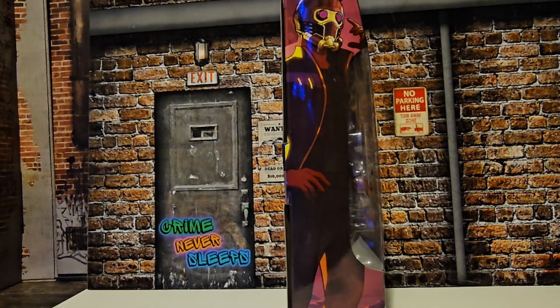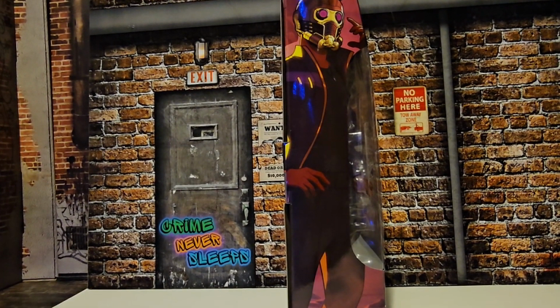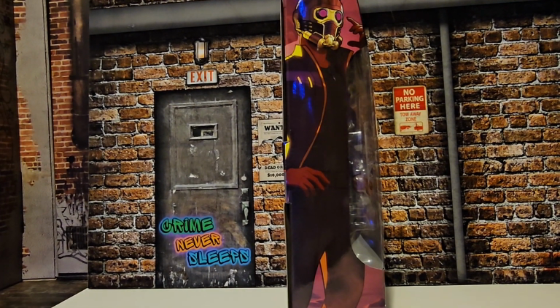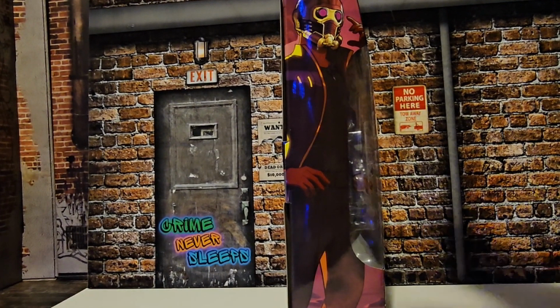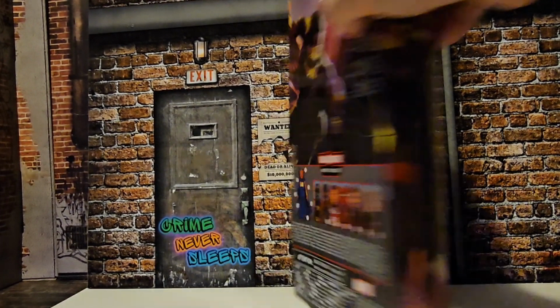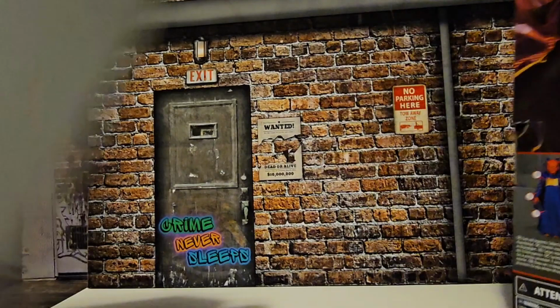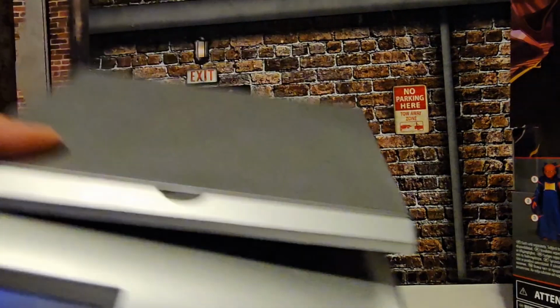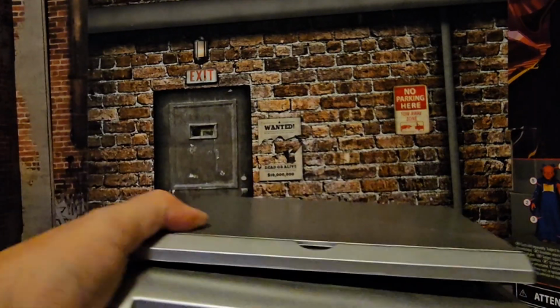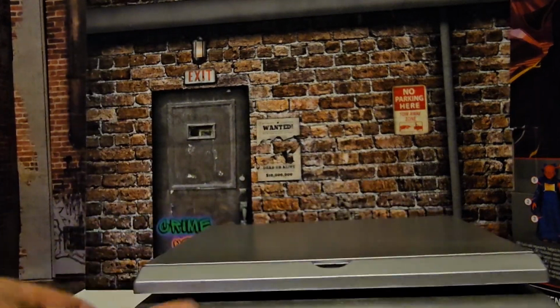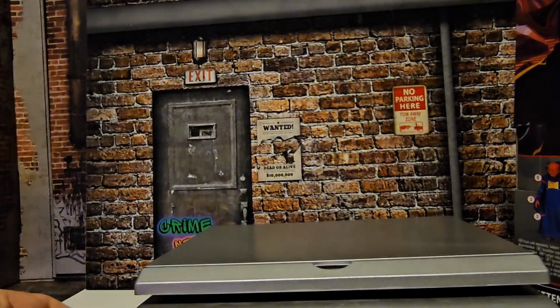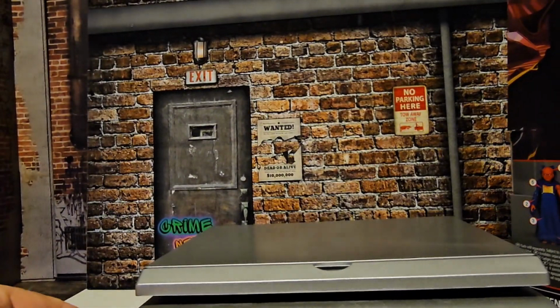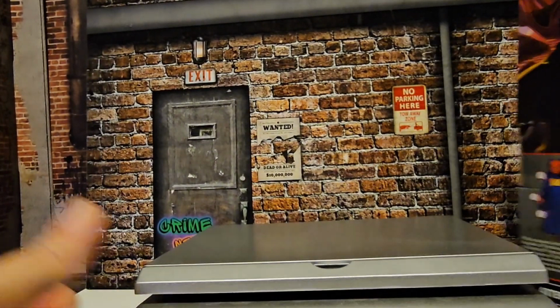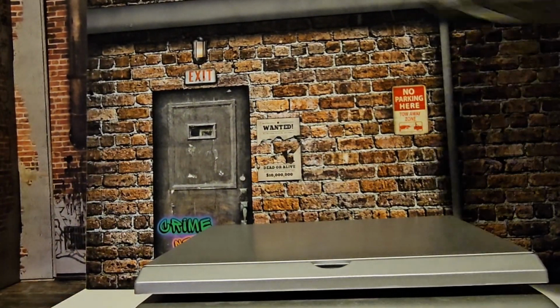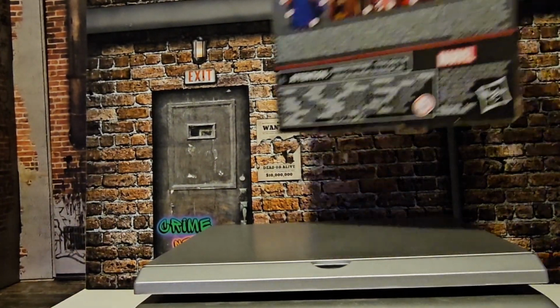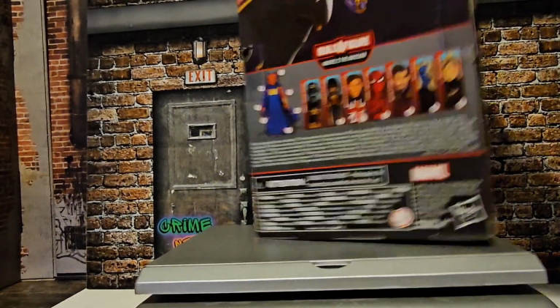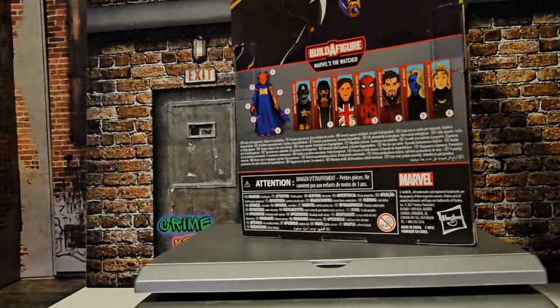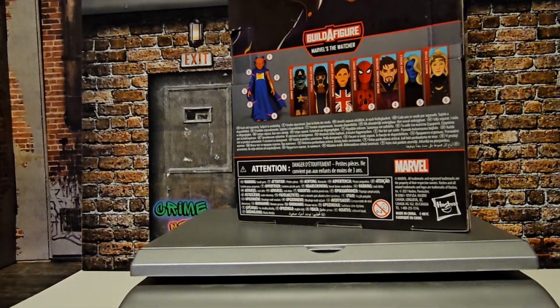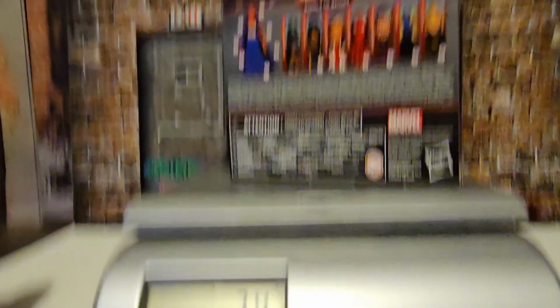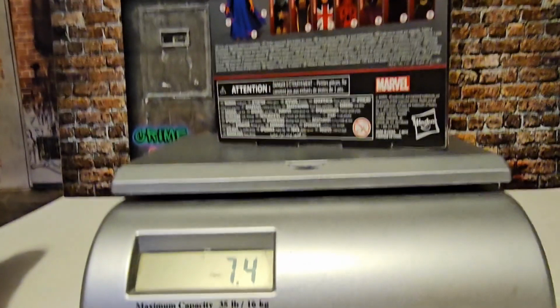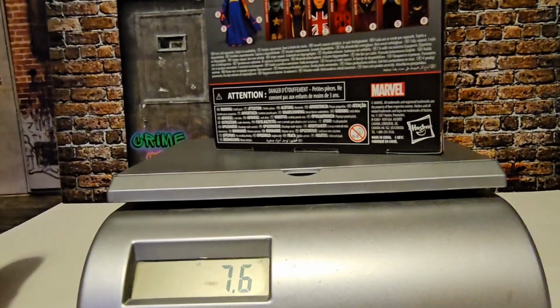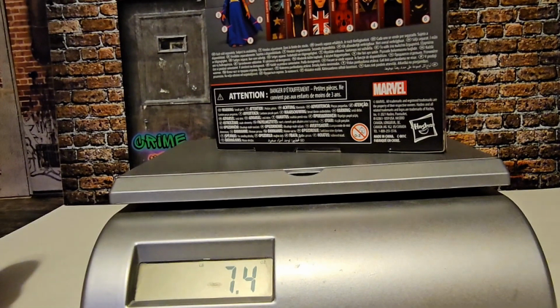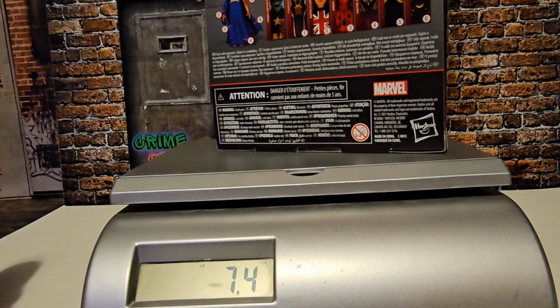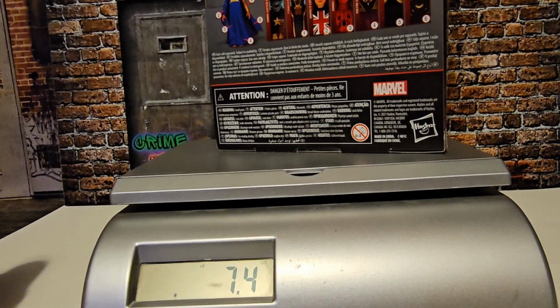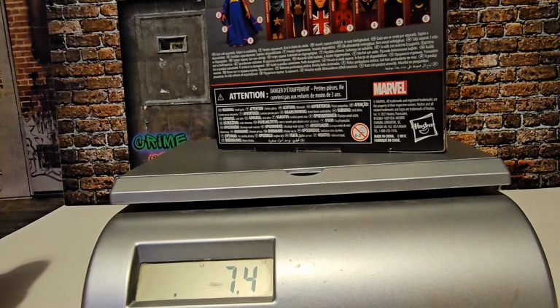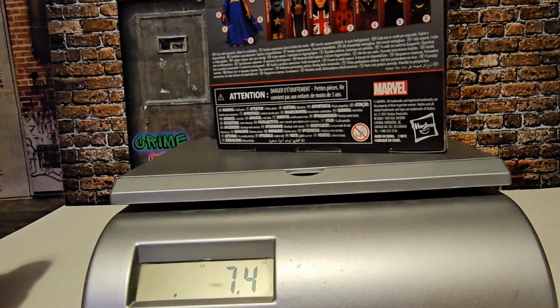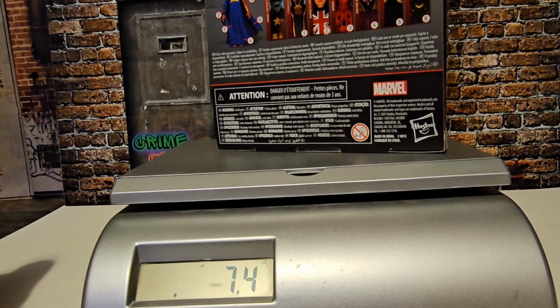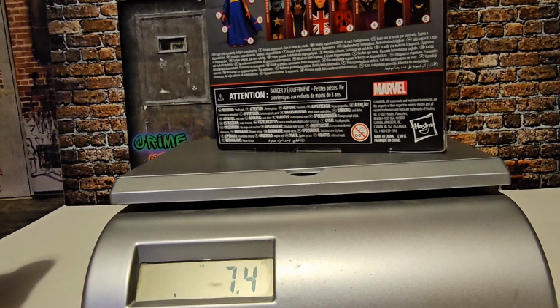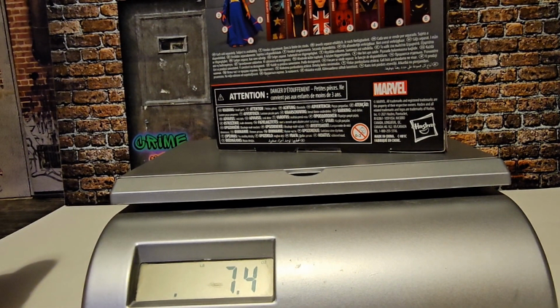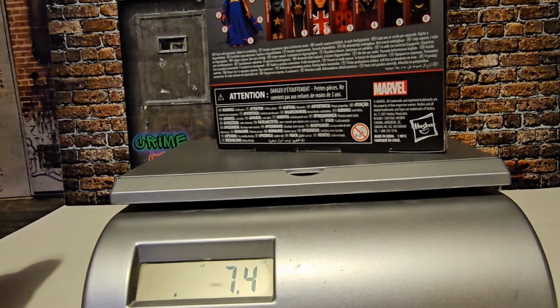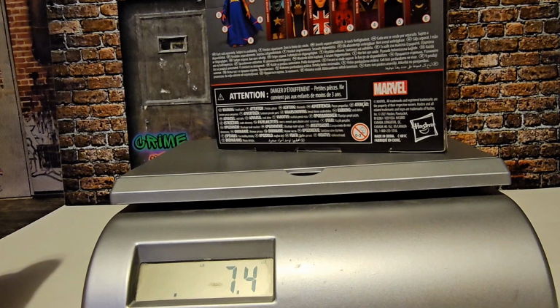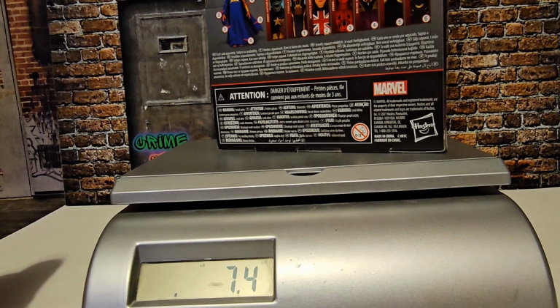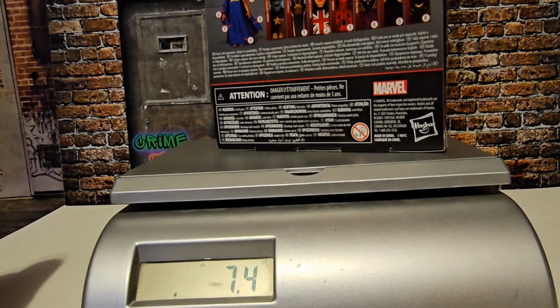So let's get this one weighed — we have 7.4 ounces. So let's get this guy out of the box and see how cool he is.